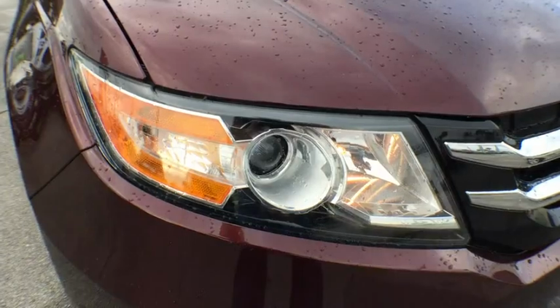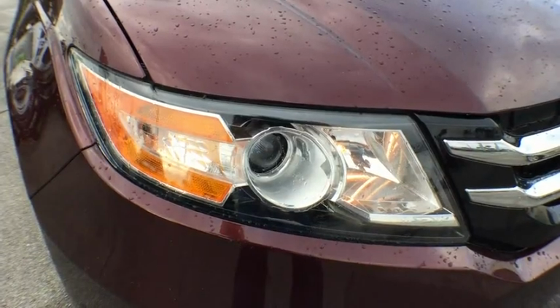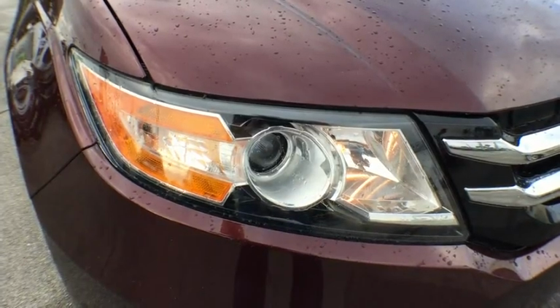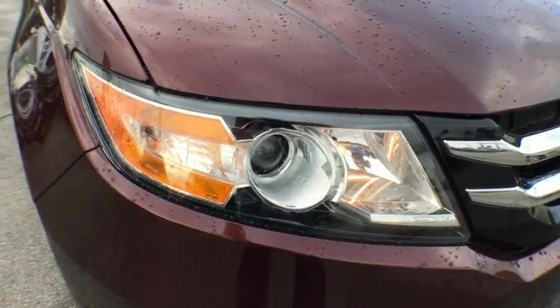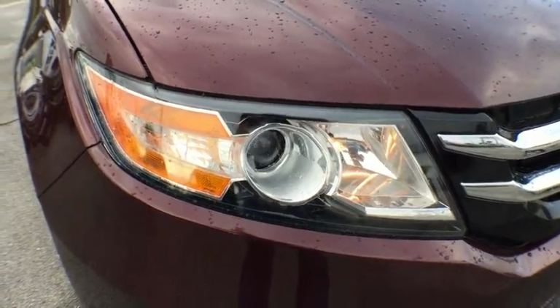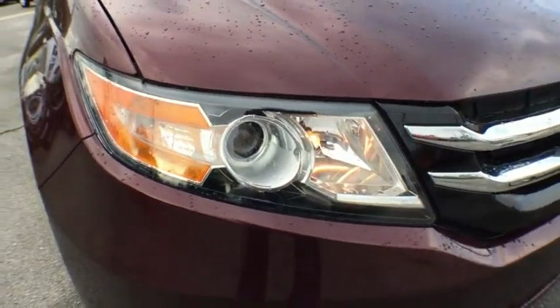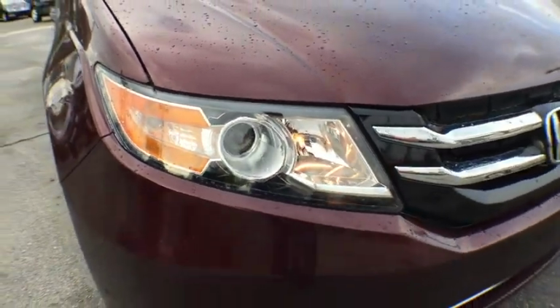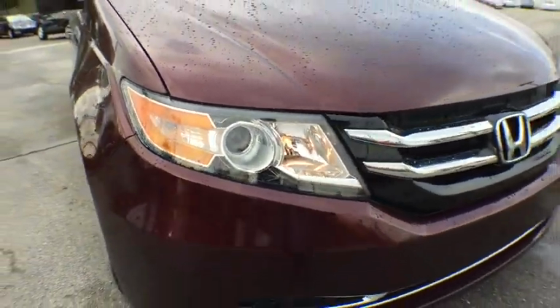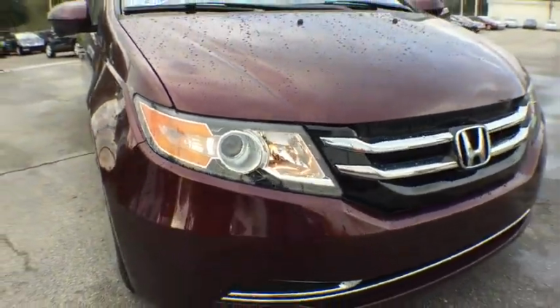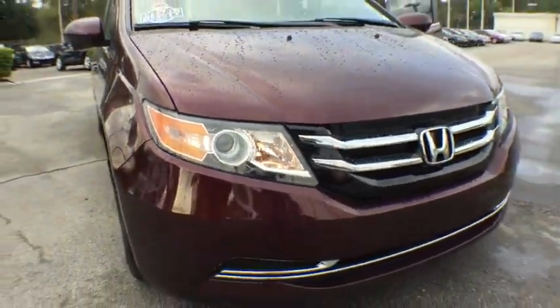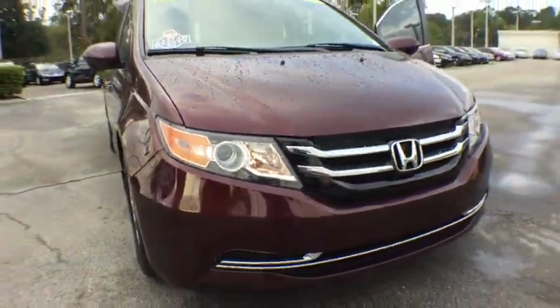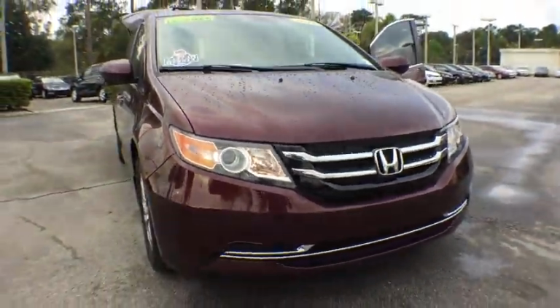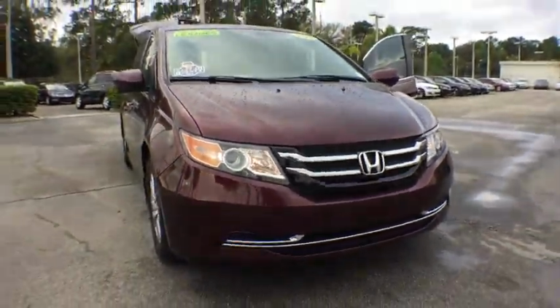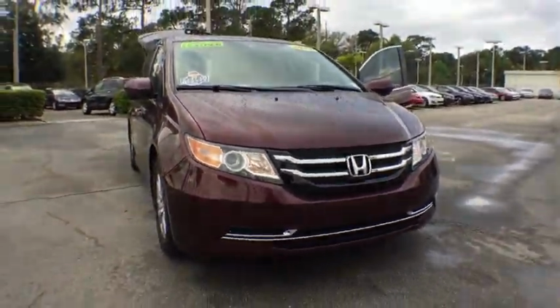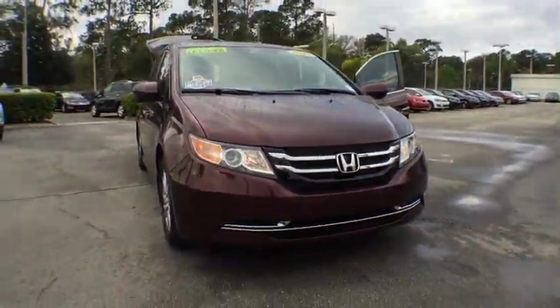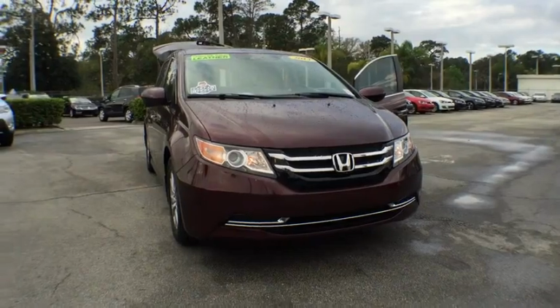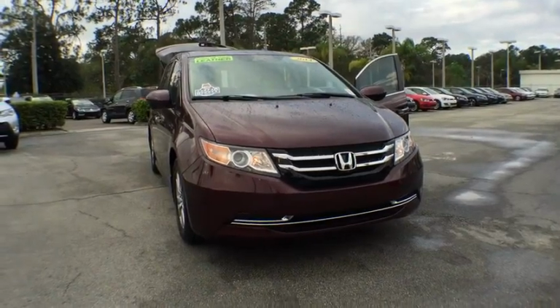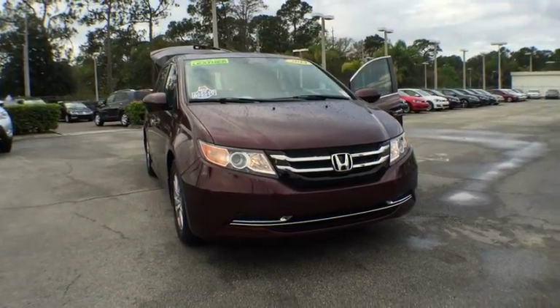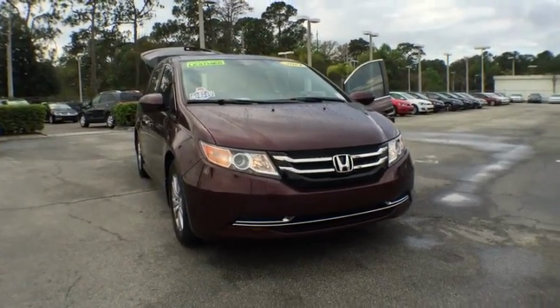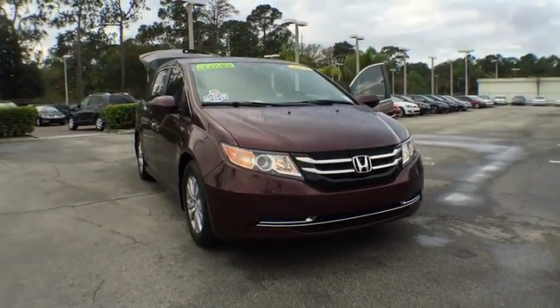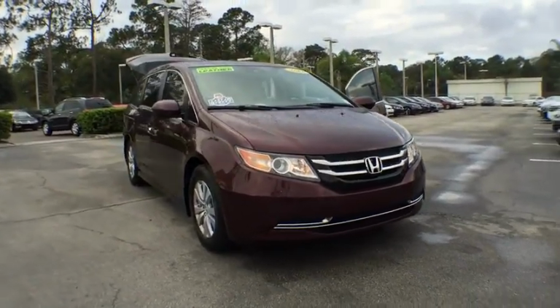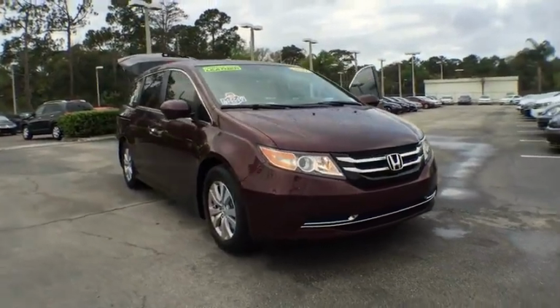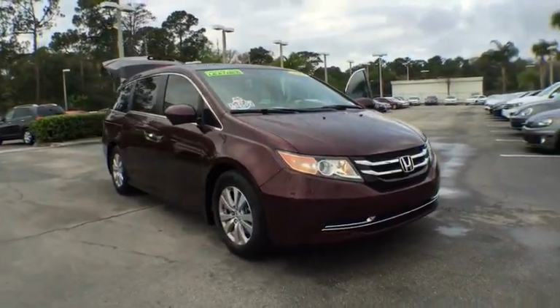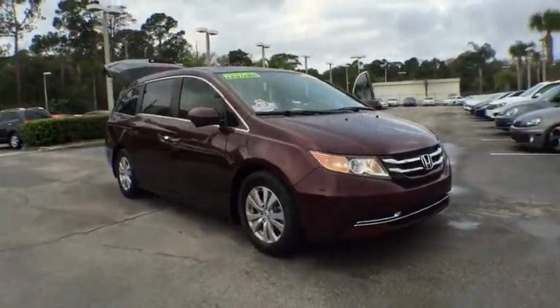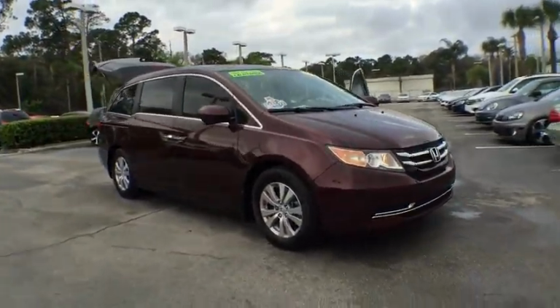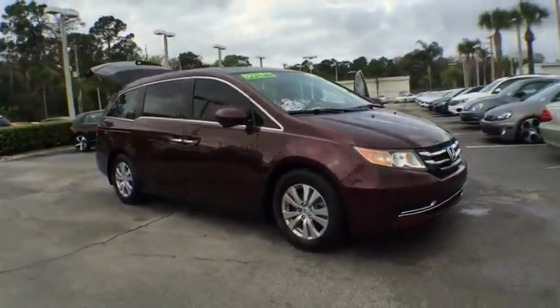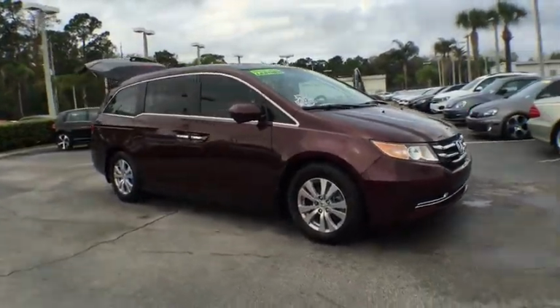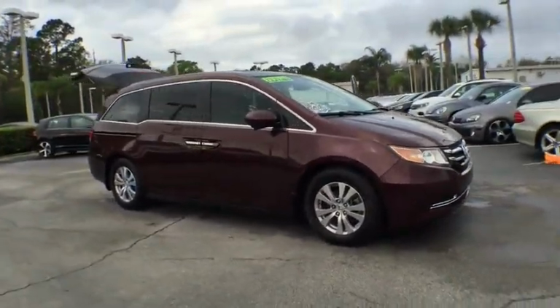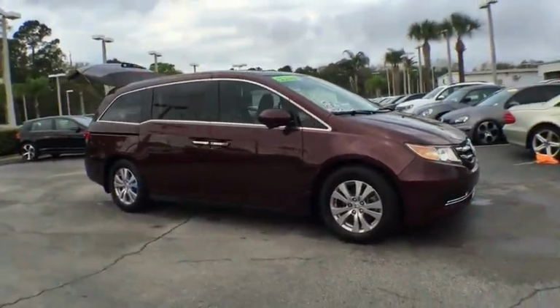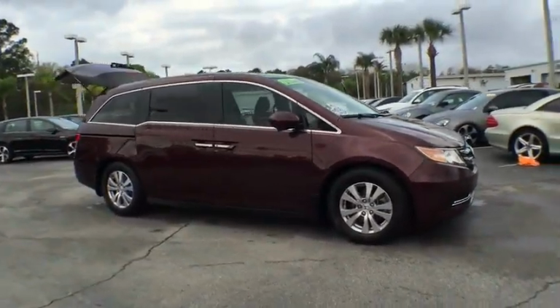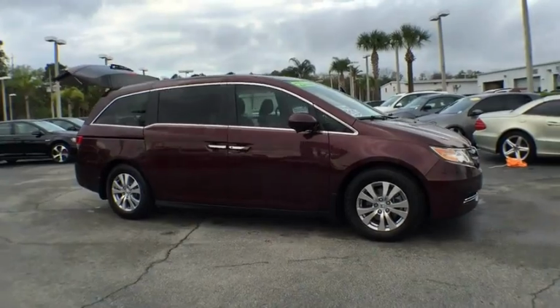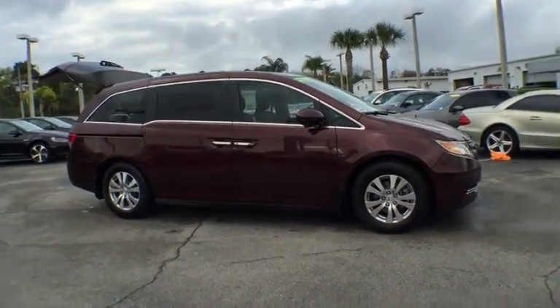The 2014 Odyssey. The Honda Odyssey is a showcase of distinguished style, captivating technology, and advanced safety features. A must for all families.